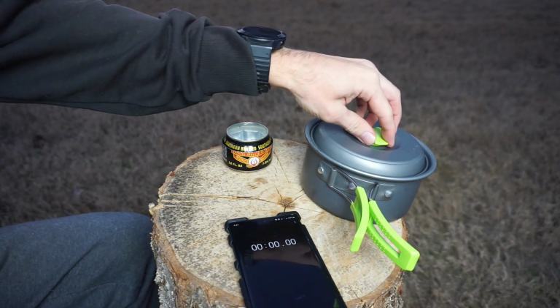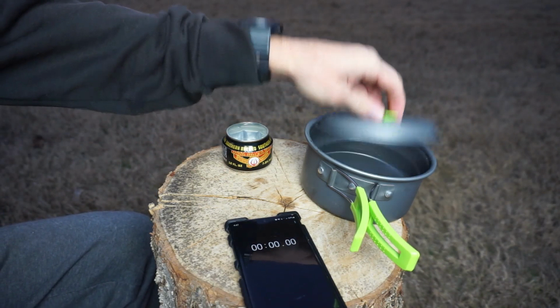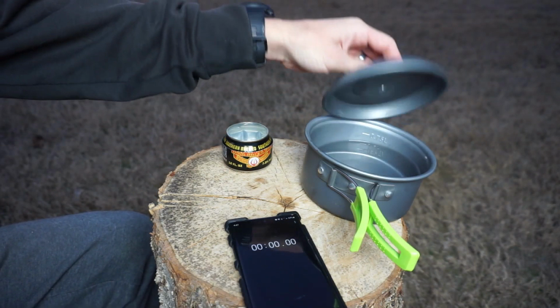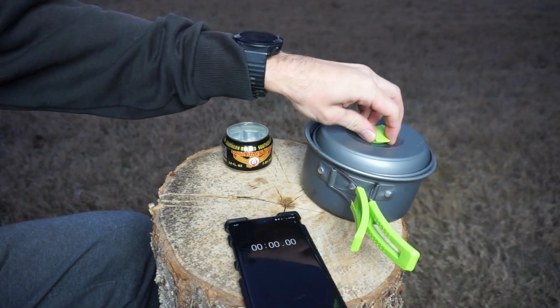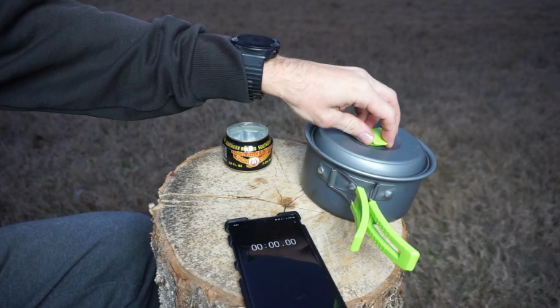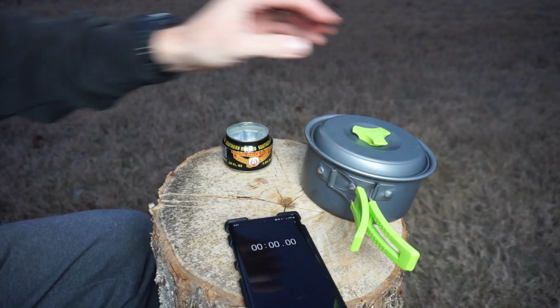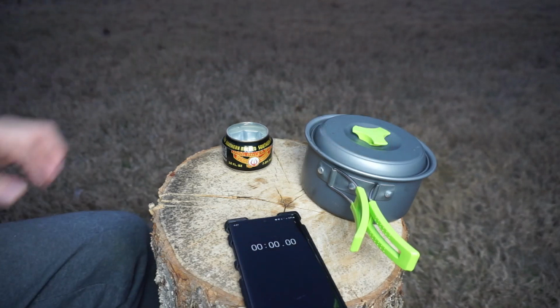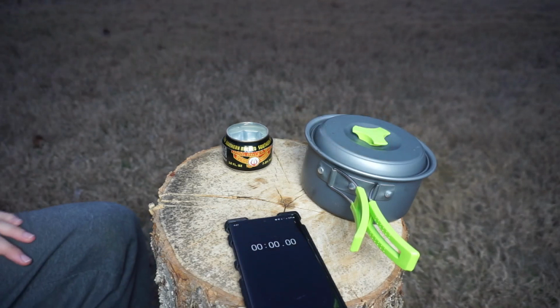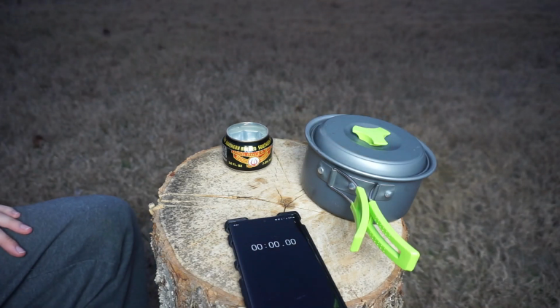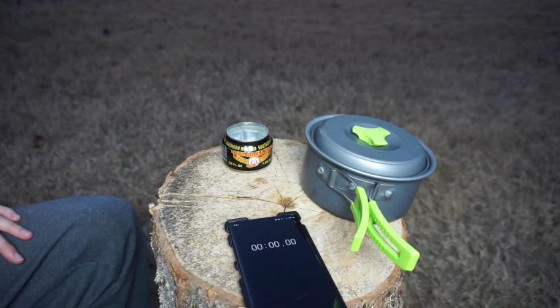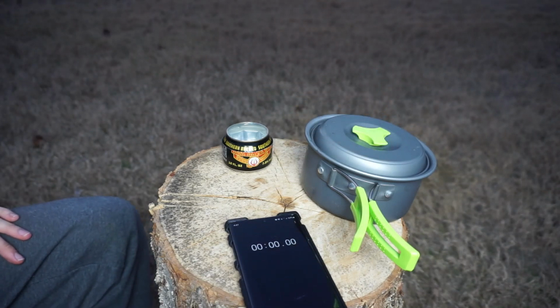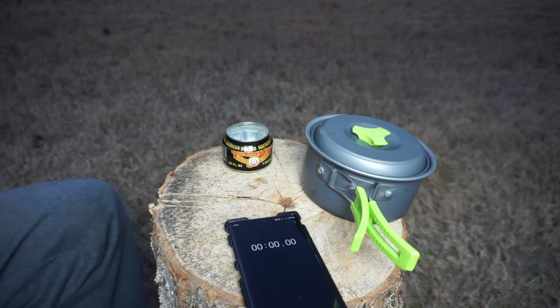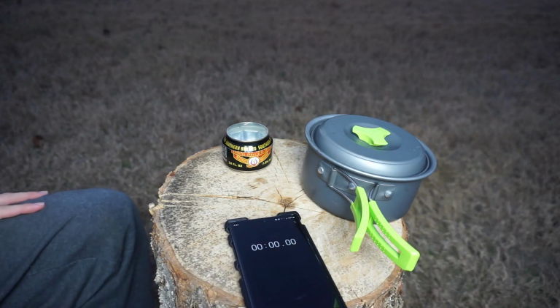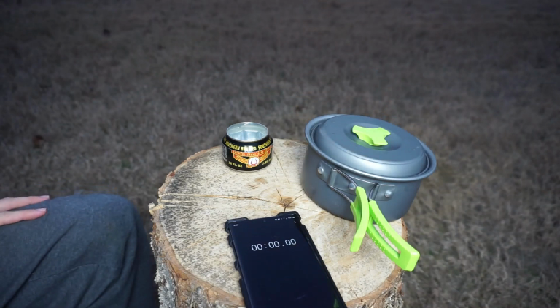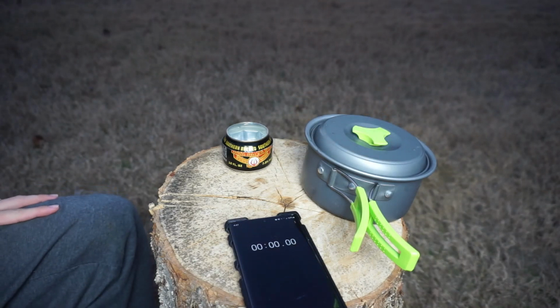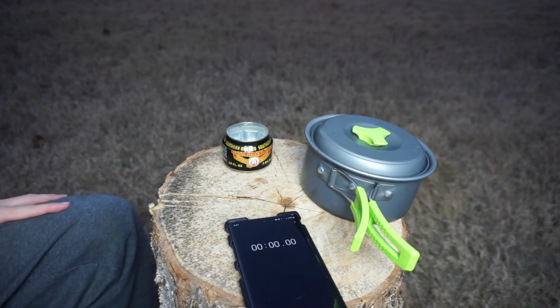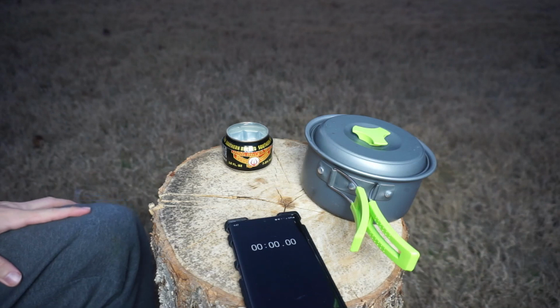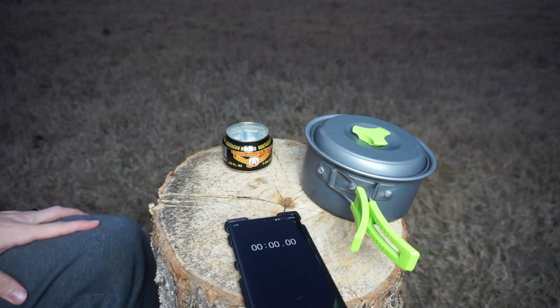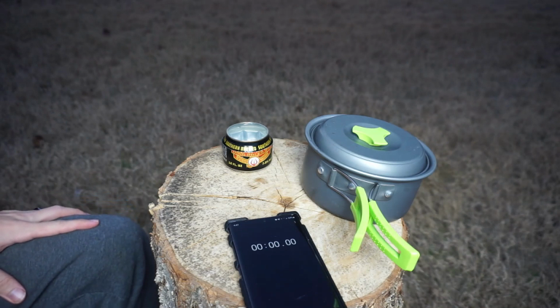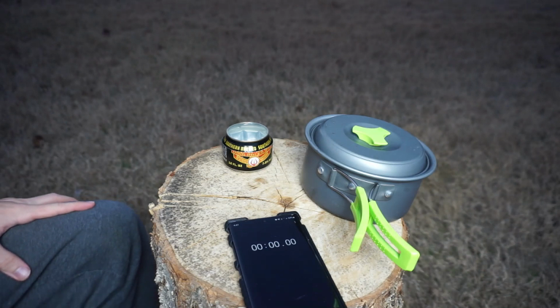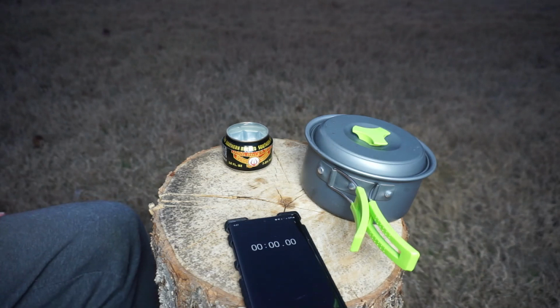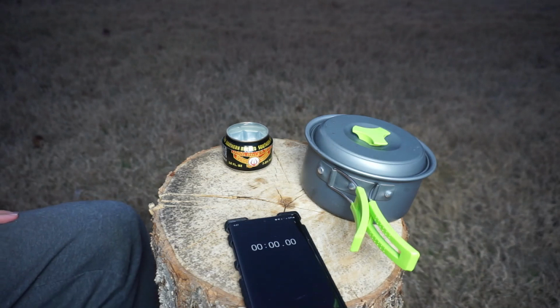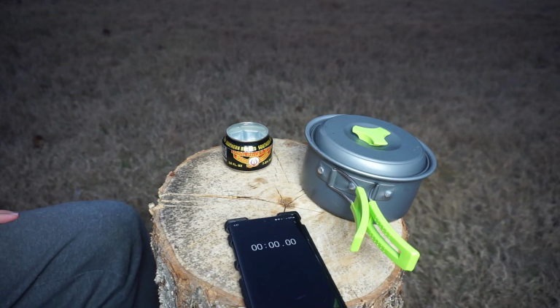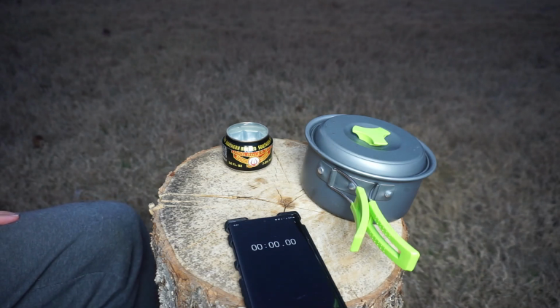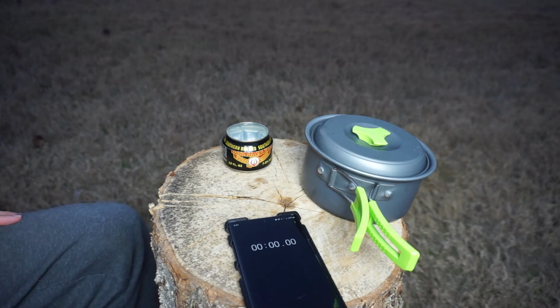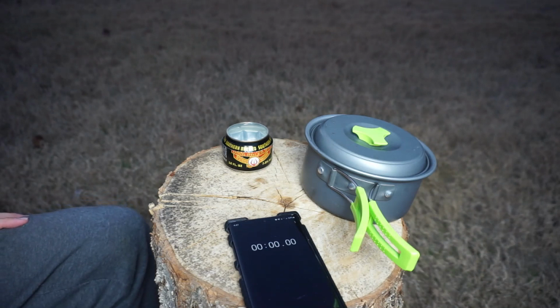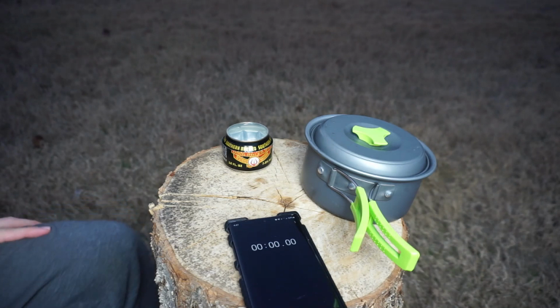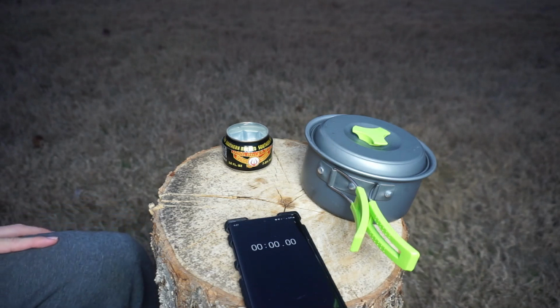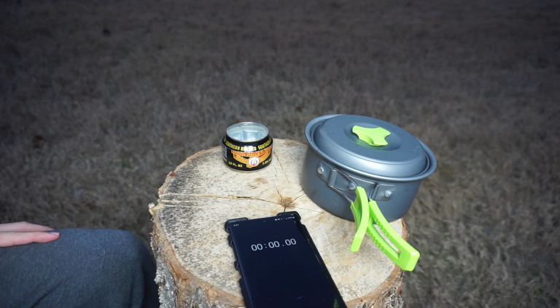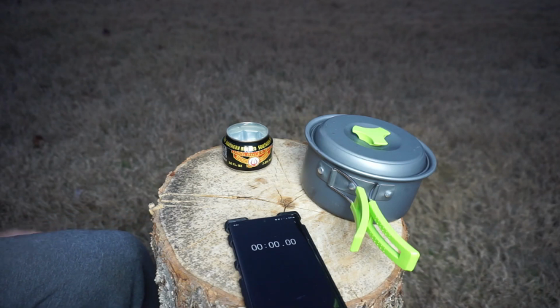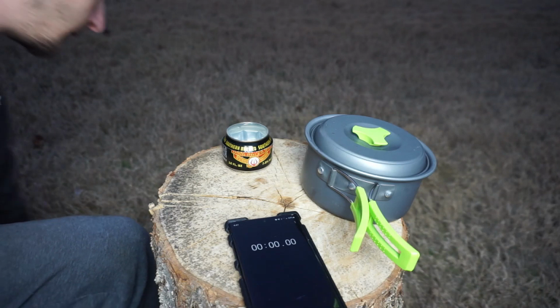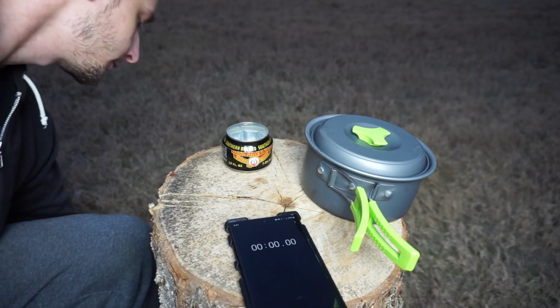First of all, we want to make sure we have a stable, level, clear area for the stove to rest on. We're going to have burning liquid fuel here, so it's critical that it doesn't get jostled while lit, or else you're going to spill burning liquid fuel on the ground, and that's not great.